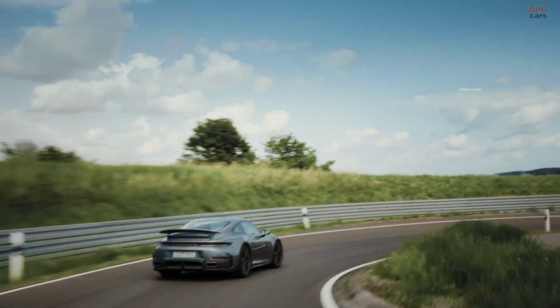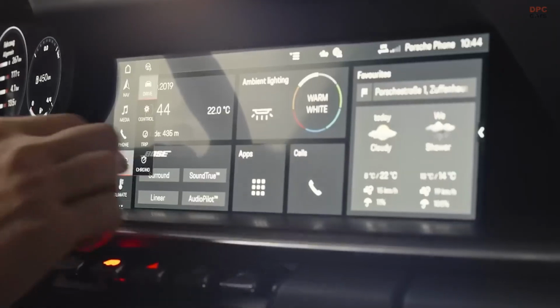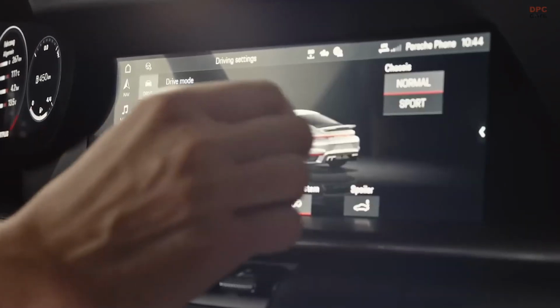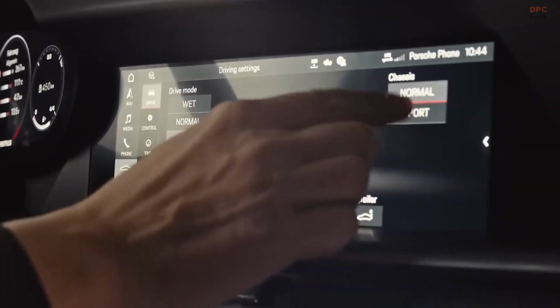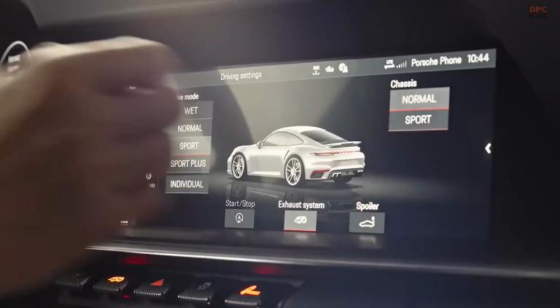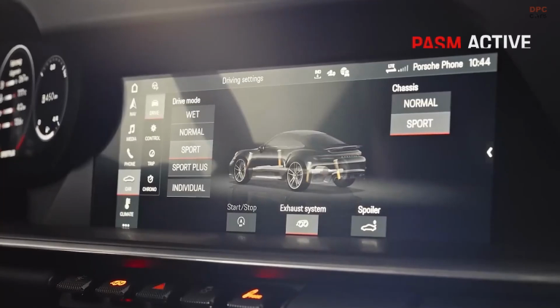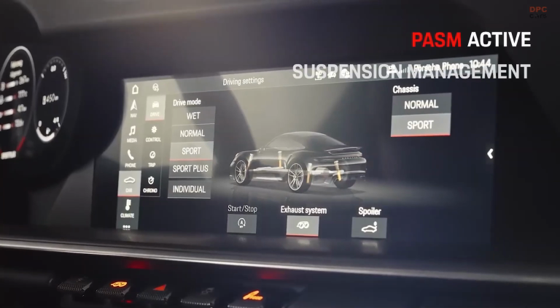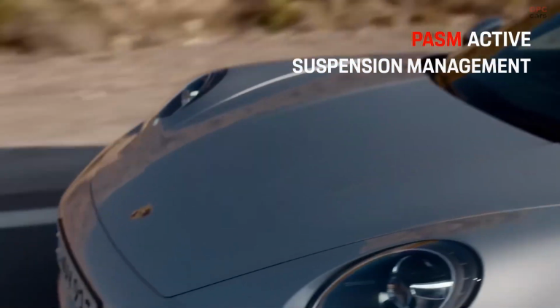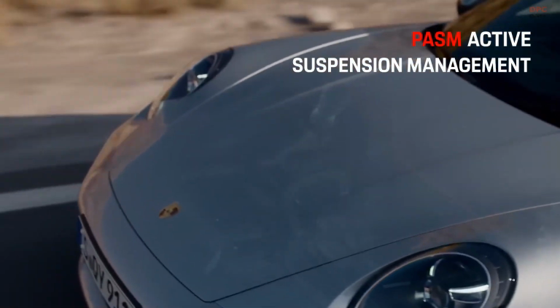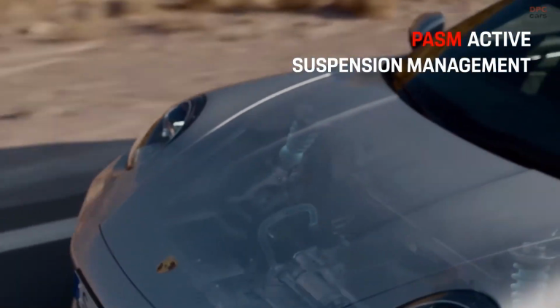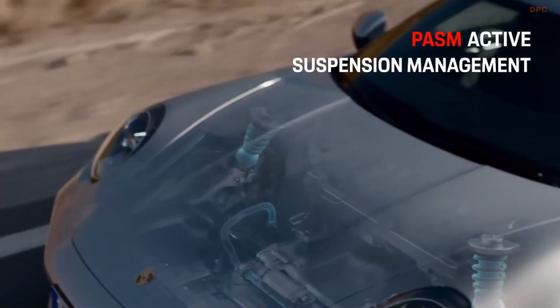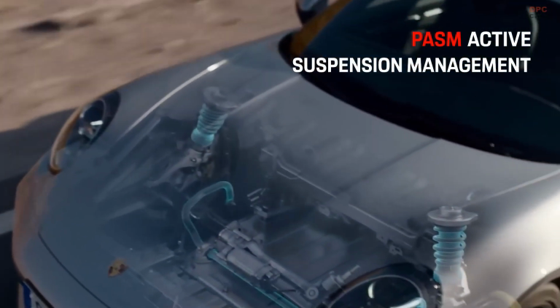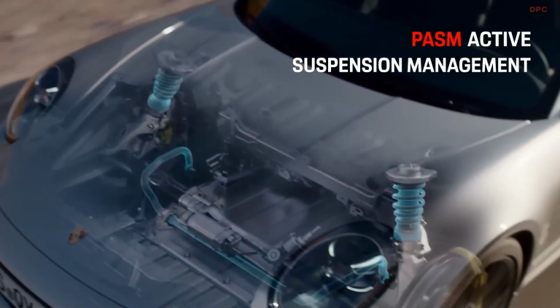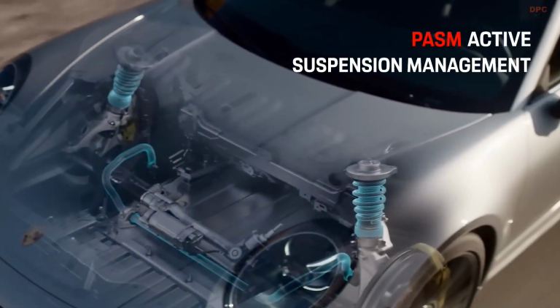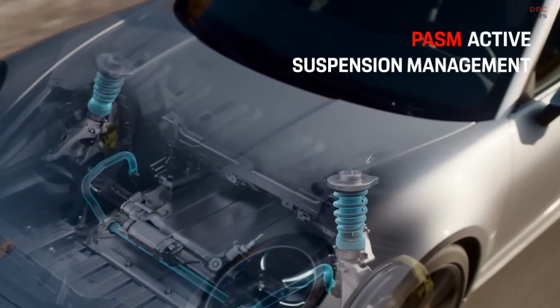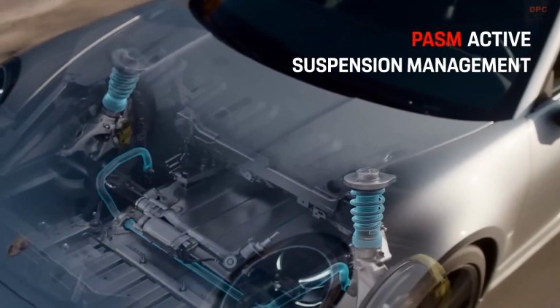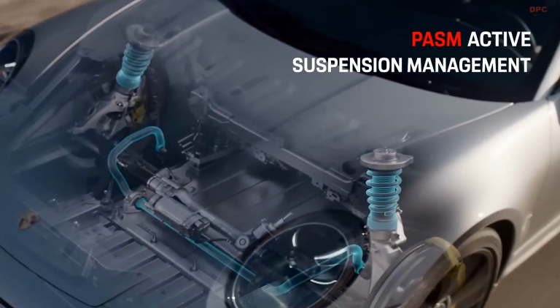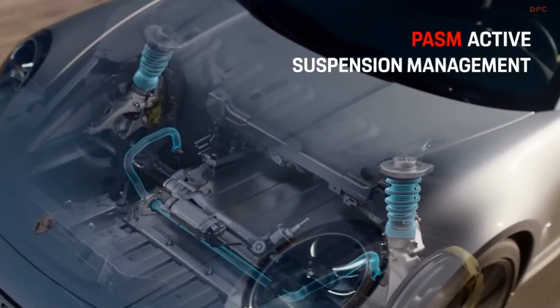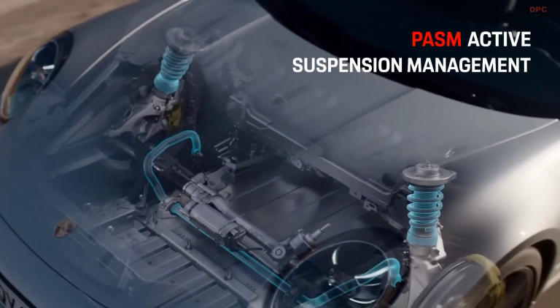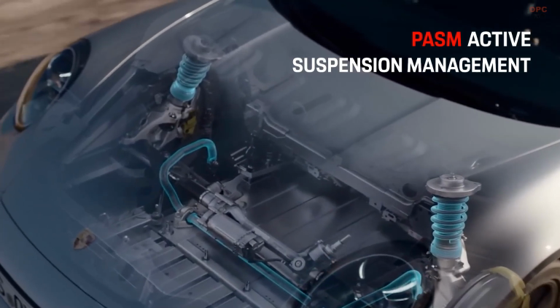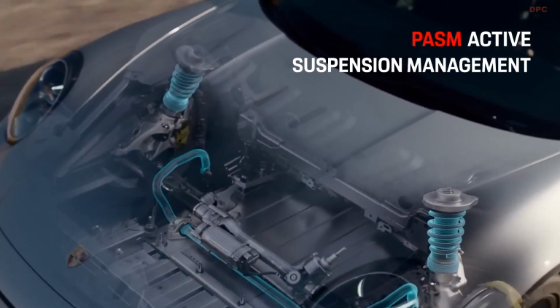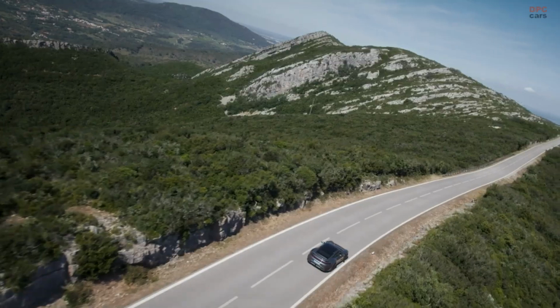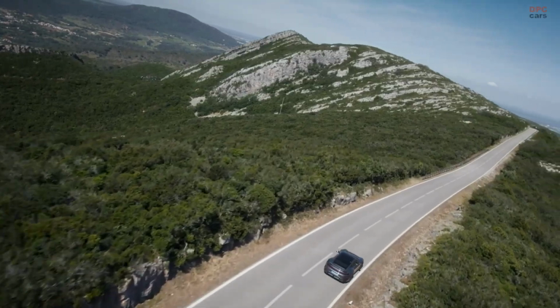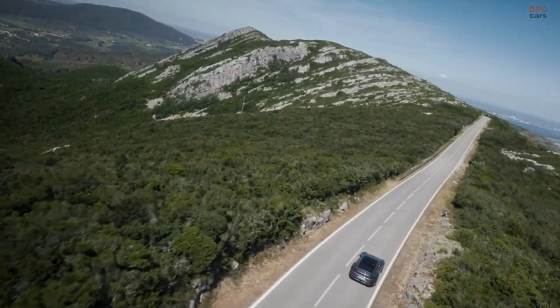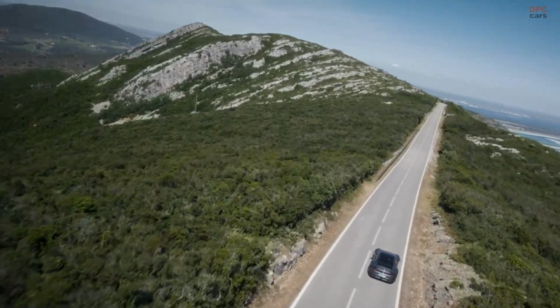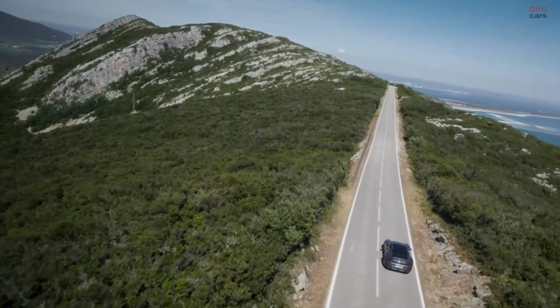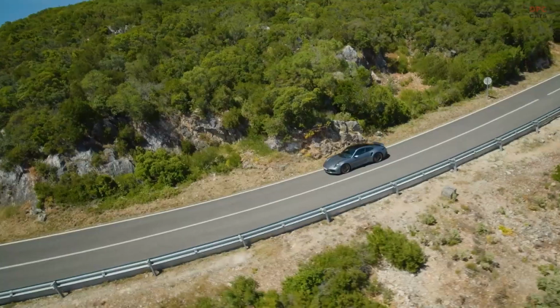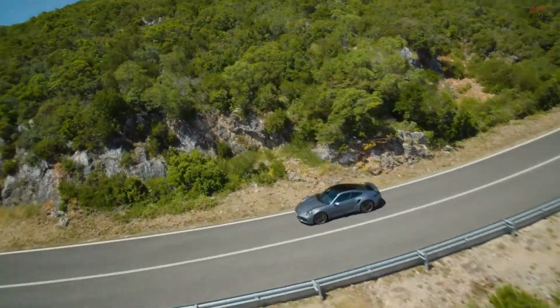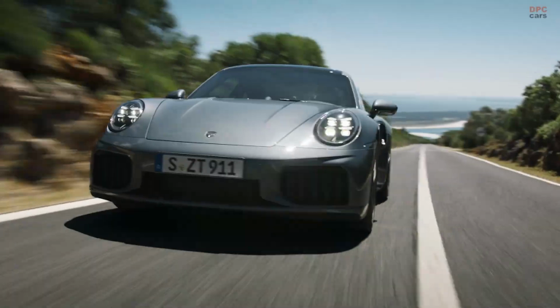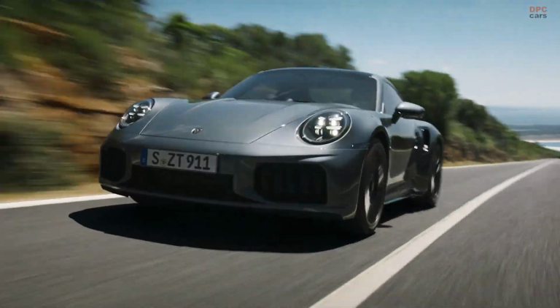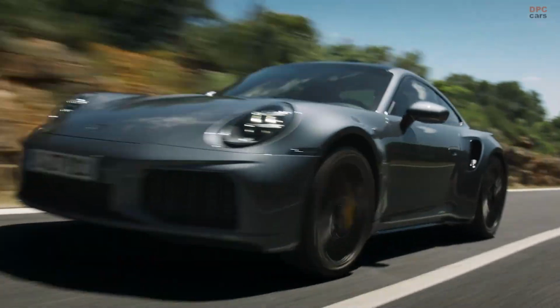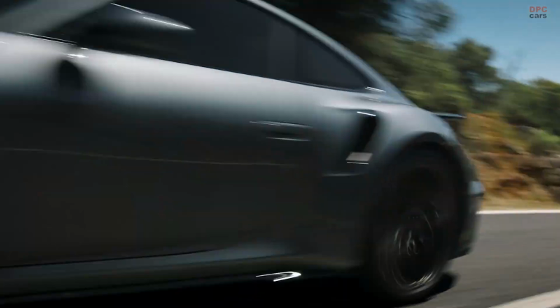Porsche Active Suspension Management, or PASM, continuously adjusts the dampers to the driving situation — for example, softer on rough roads or firmer in fast corners.